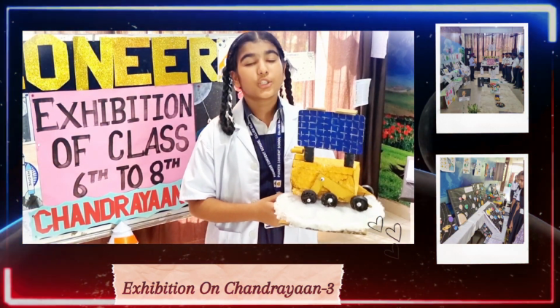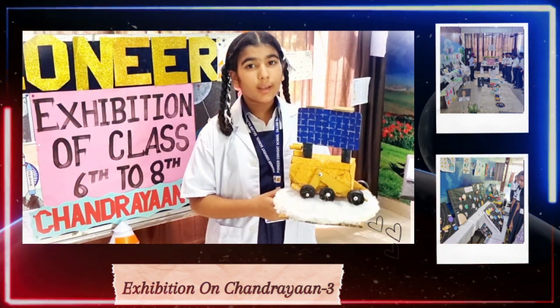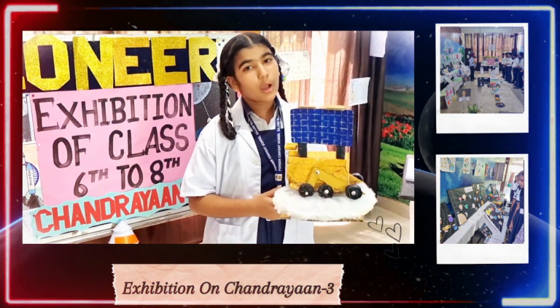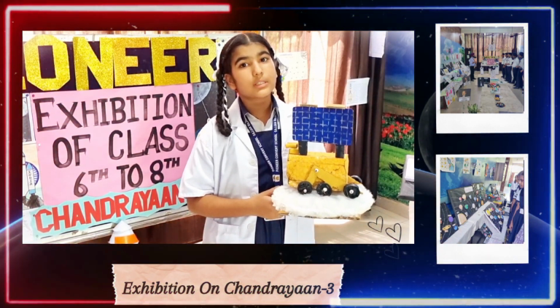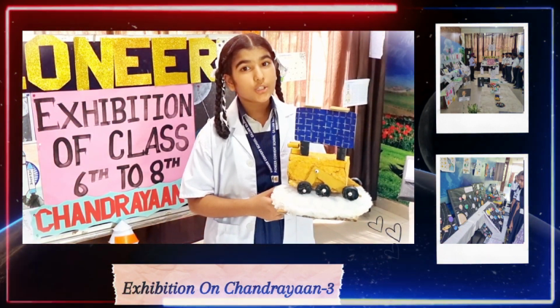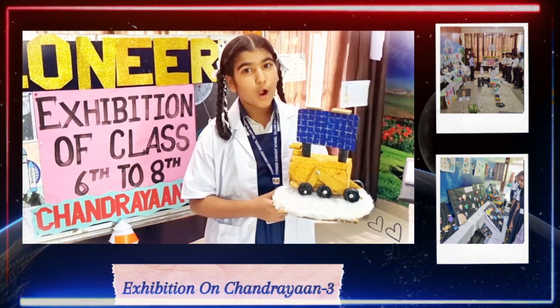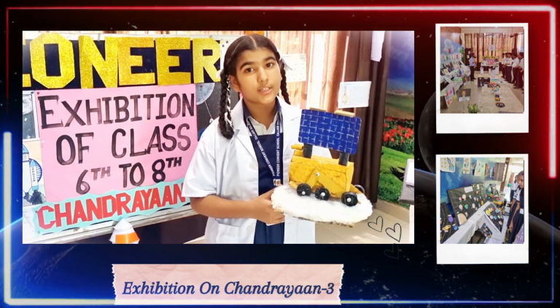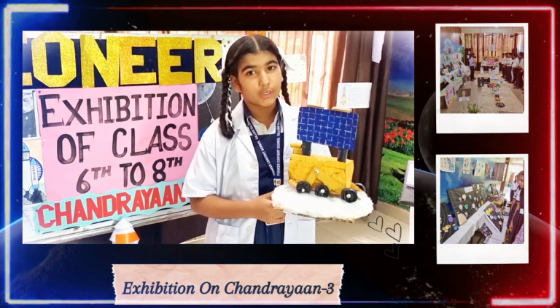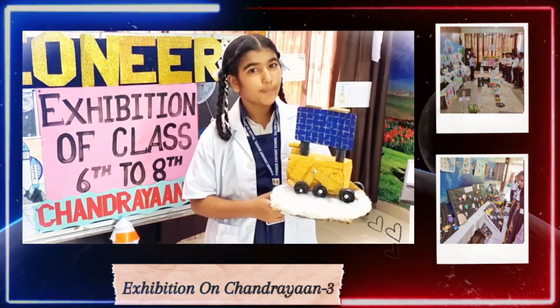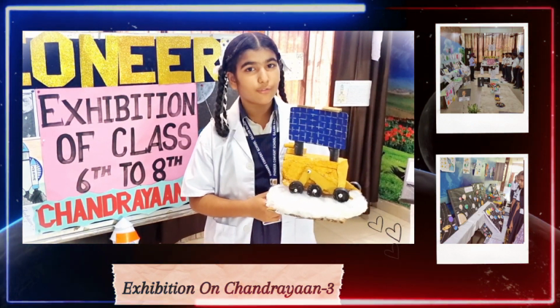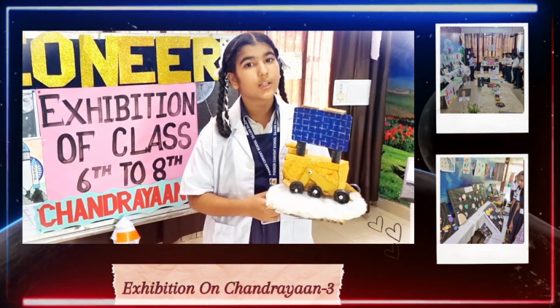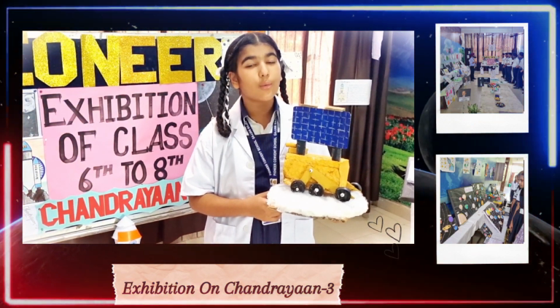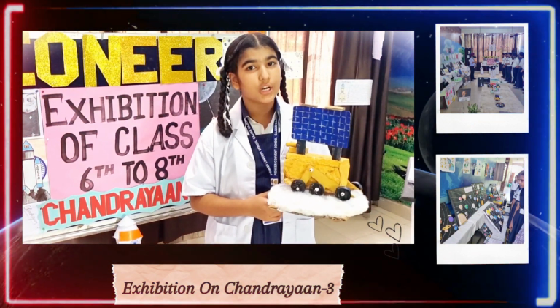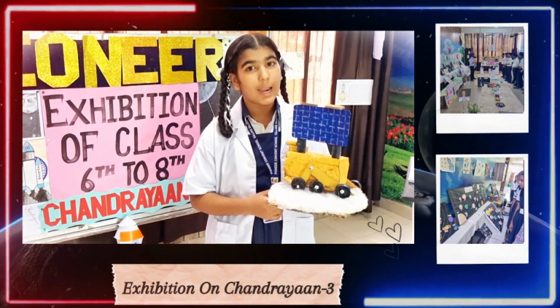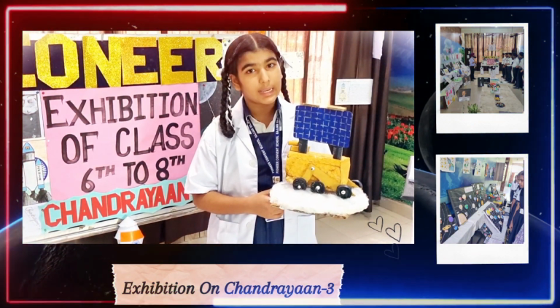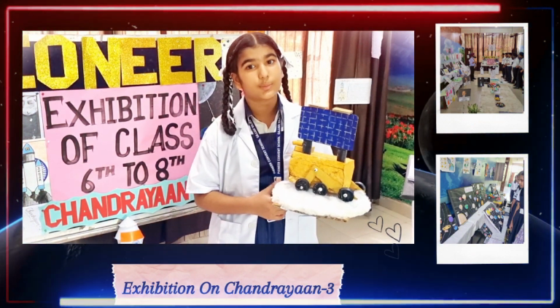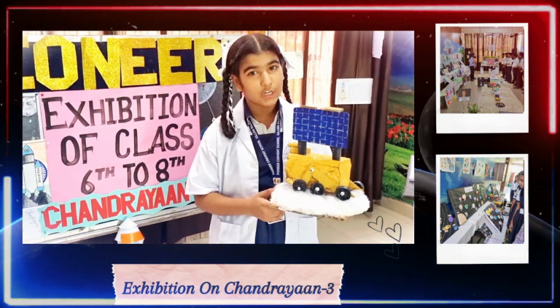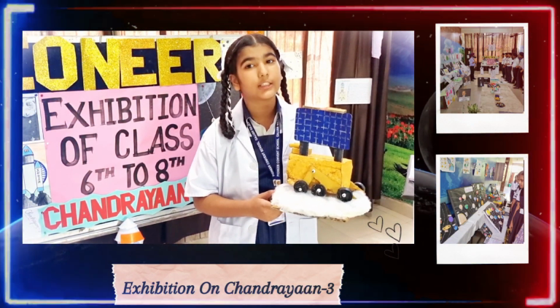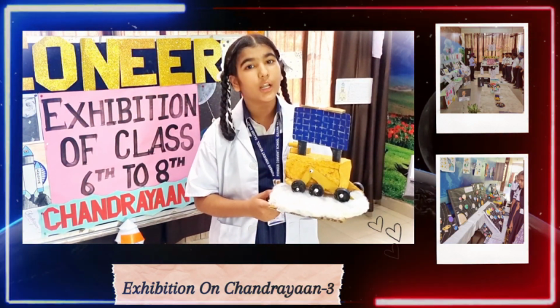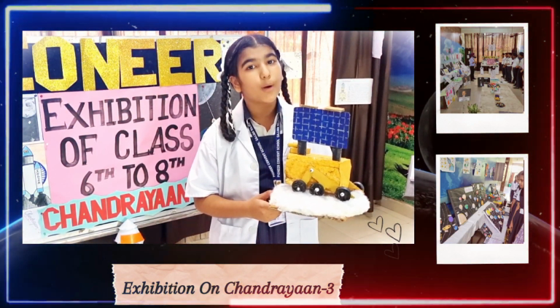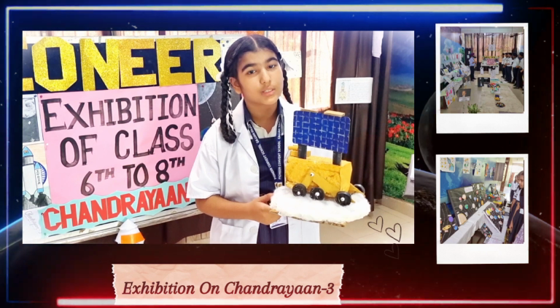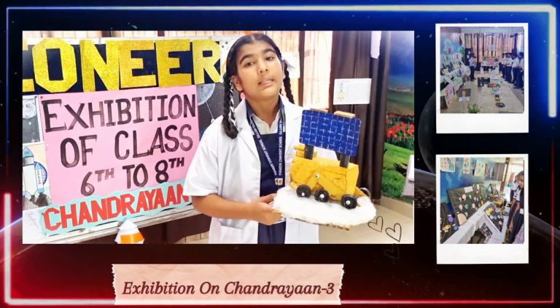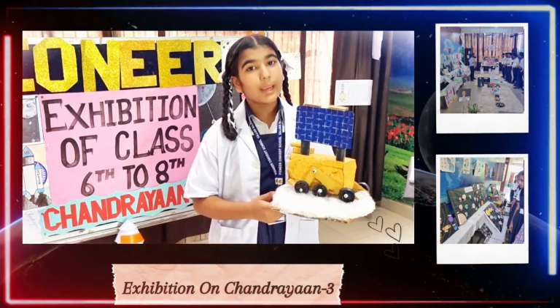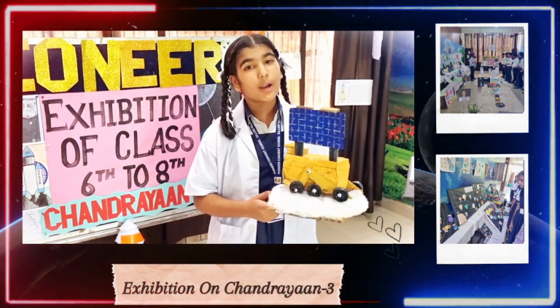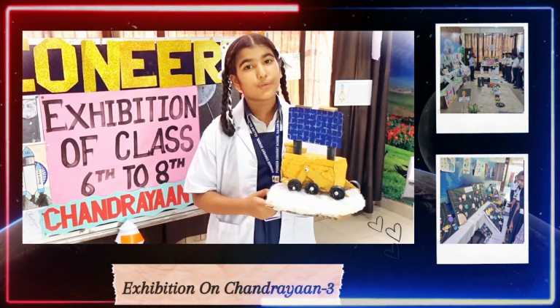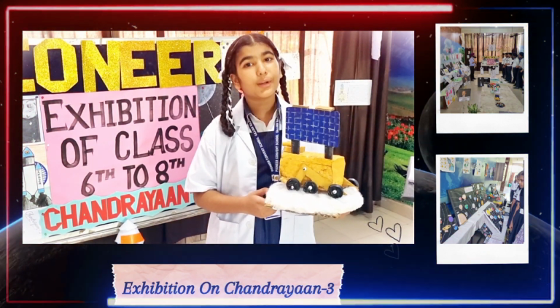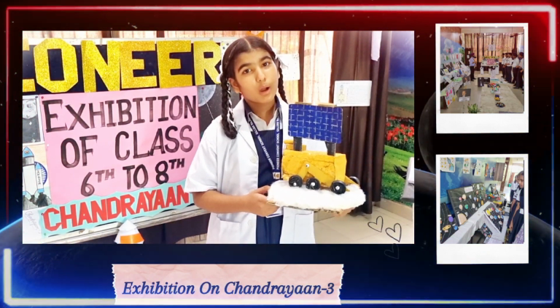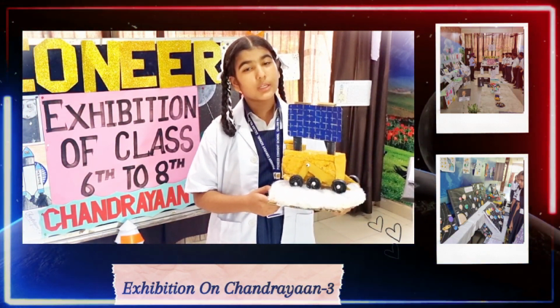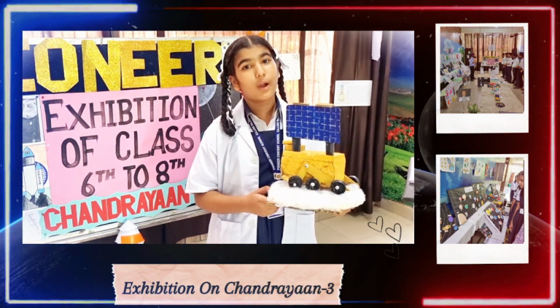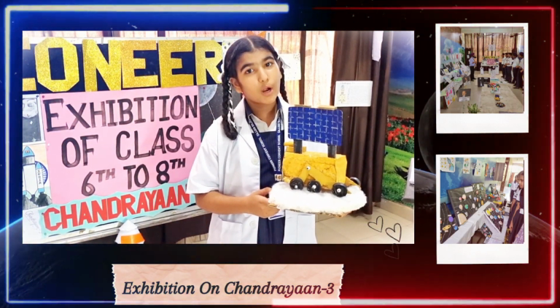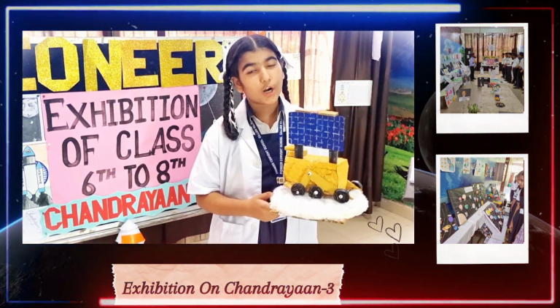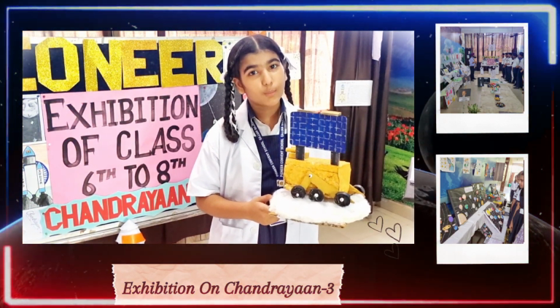Chandrayaan-1 was launched for surveying subsurface lunar water and ice, especially at the lunar poles. The main motive of Chandrayaan-1 was to find water on the moon.